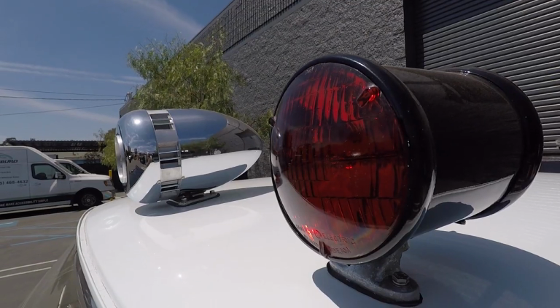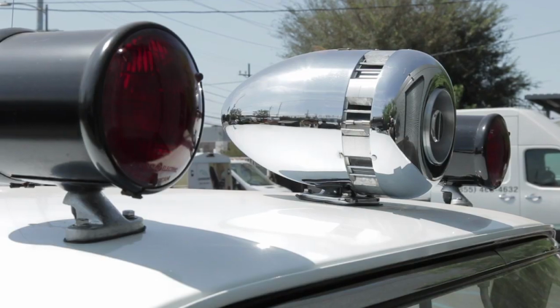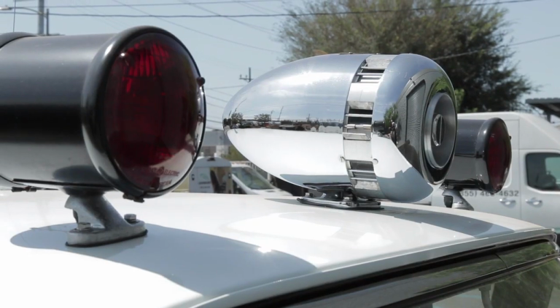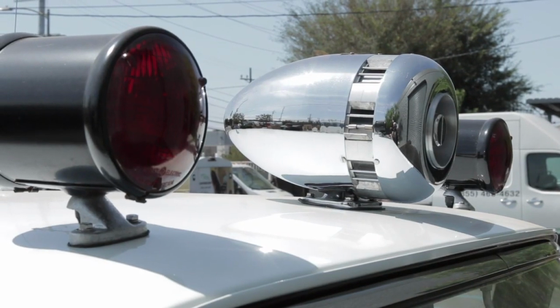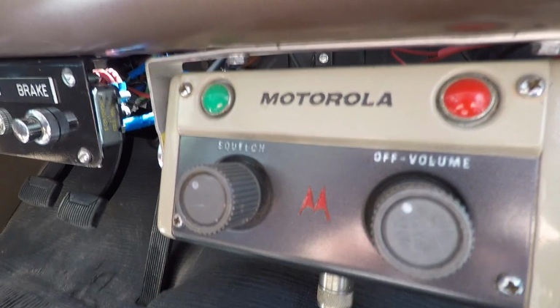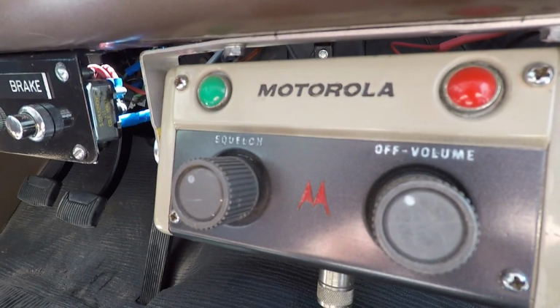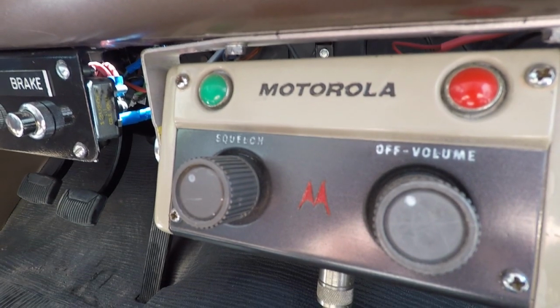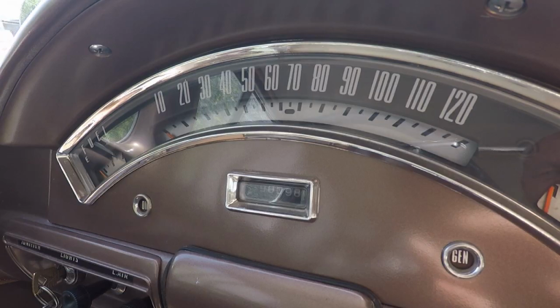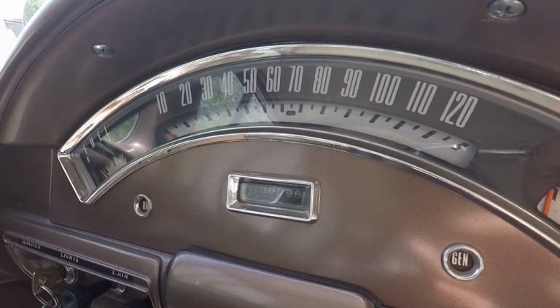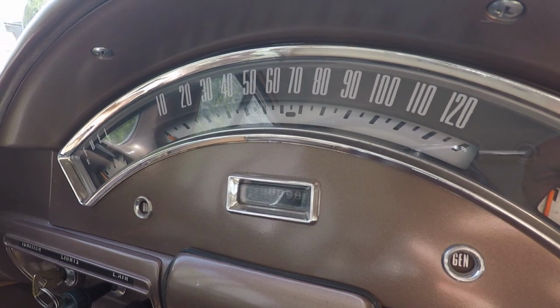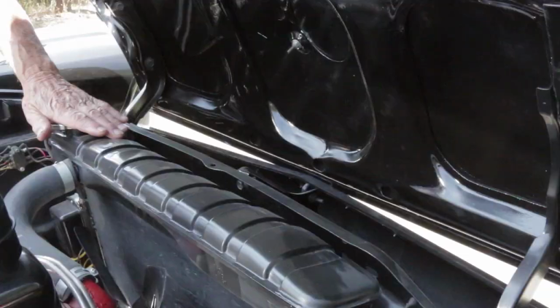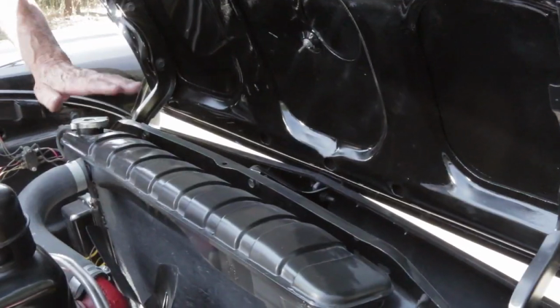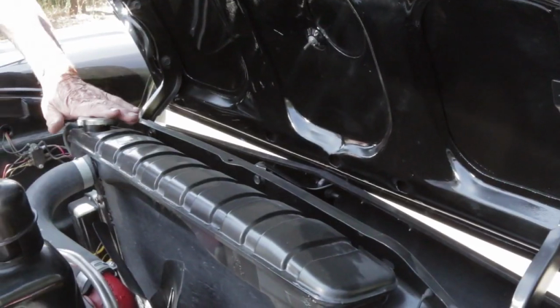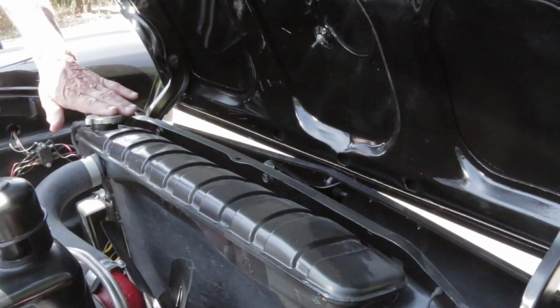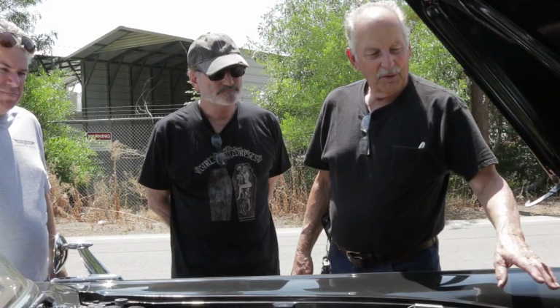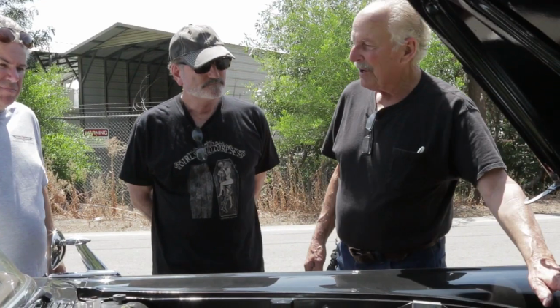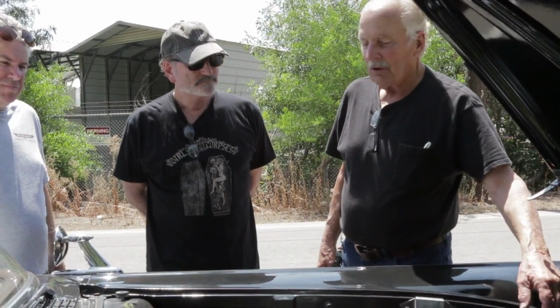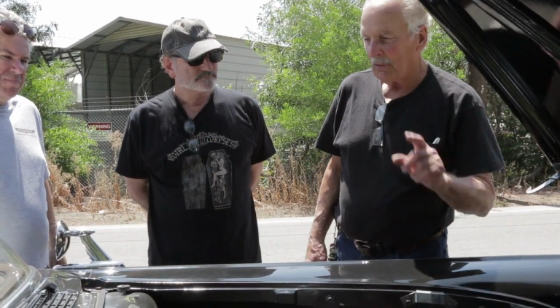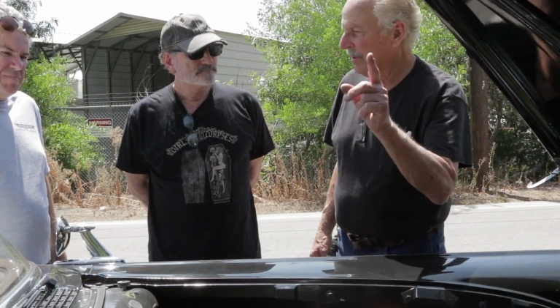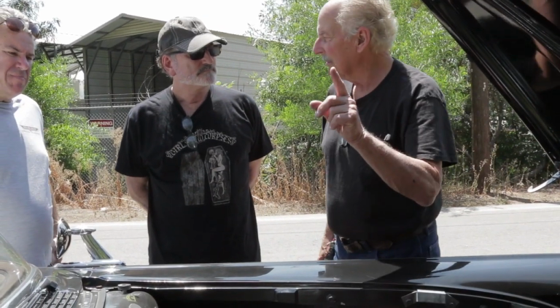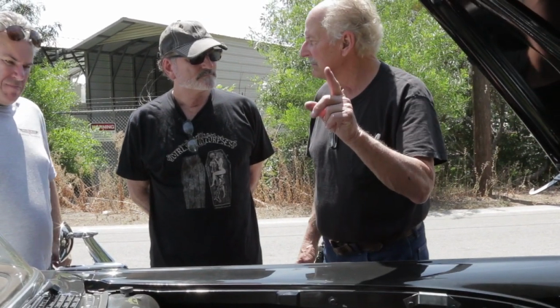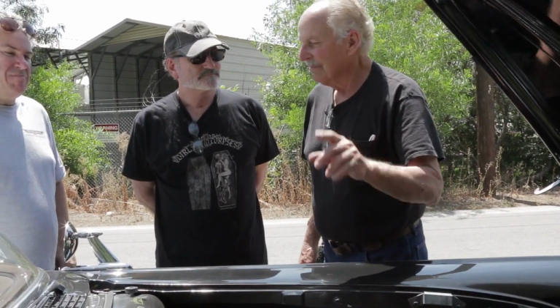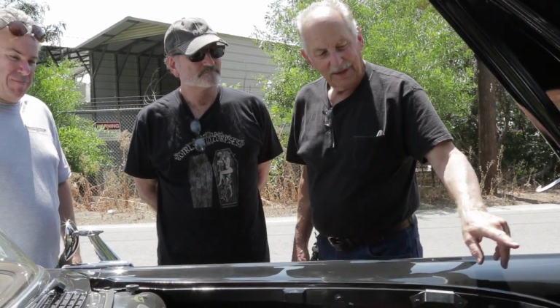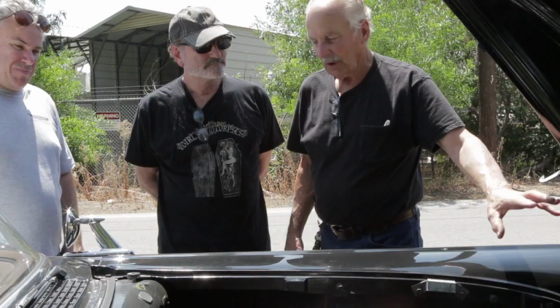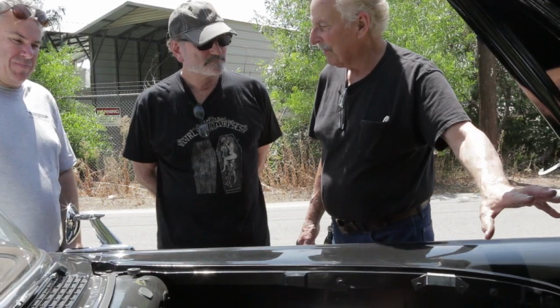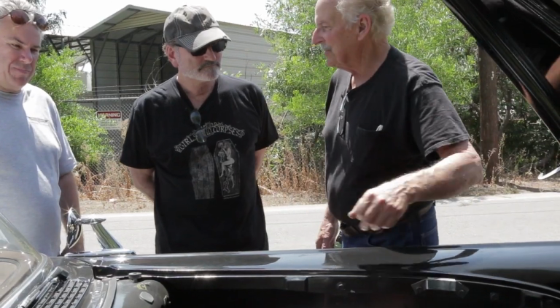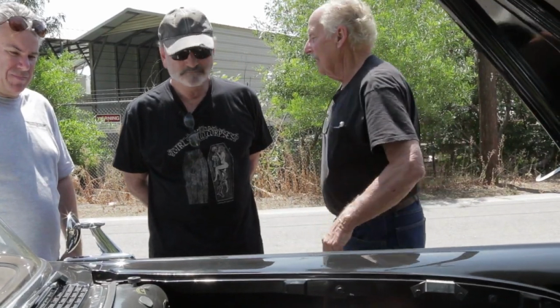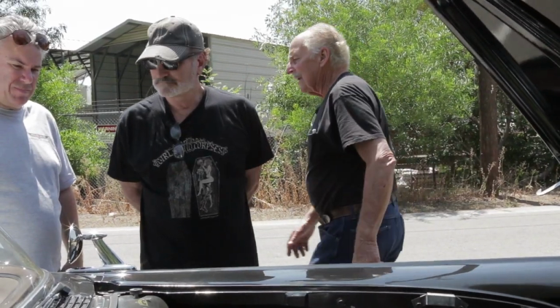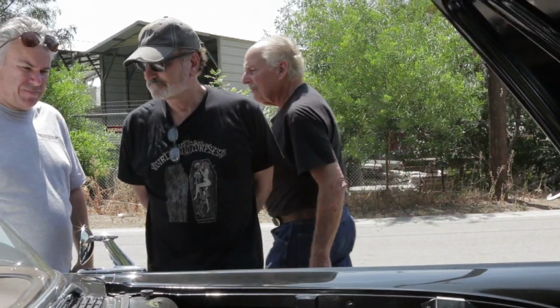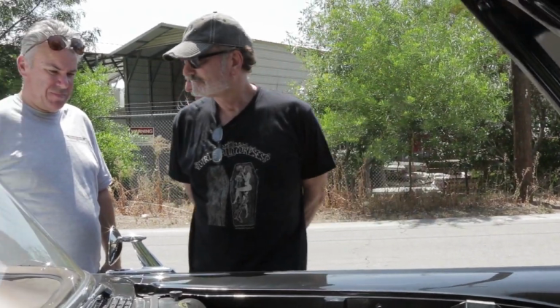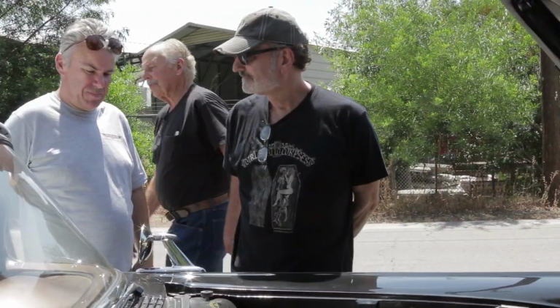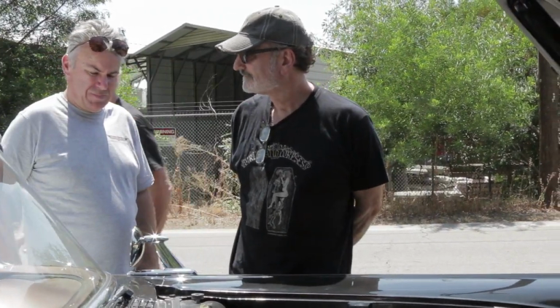That includes having the correct lights, the correct siren, the correct radios, the correct interior. This is the original radiator. The Poverty model only had one horn, where most of them had two. But that is a belligerent horn.